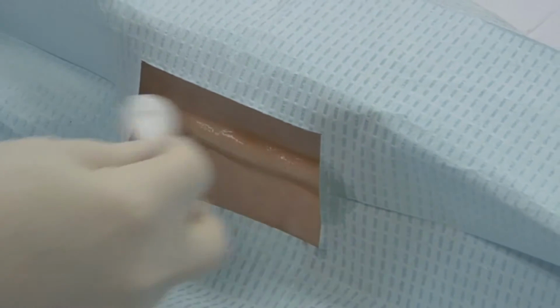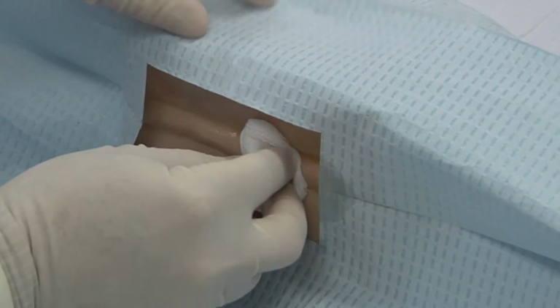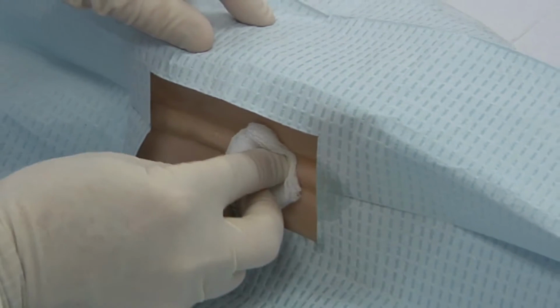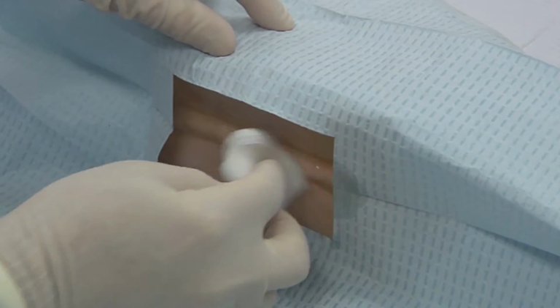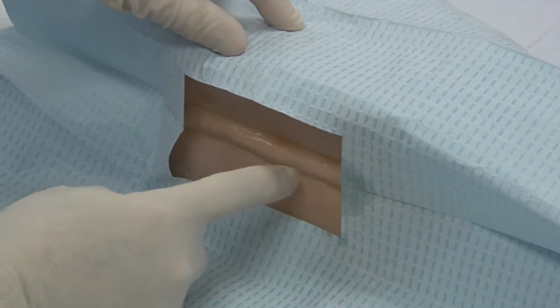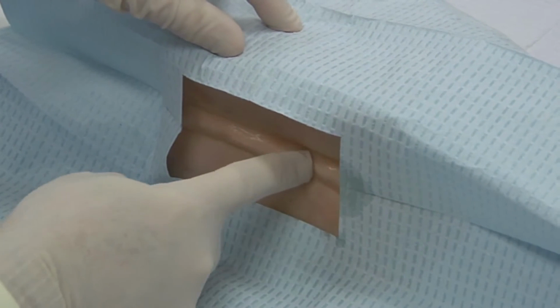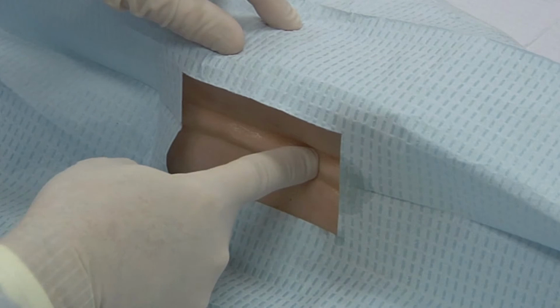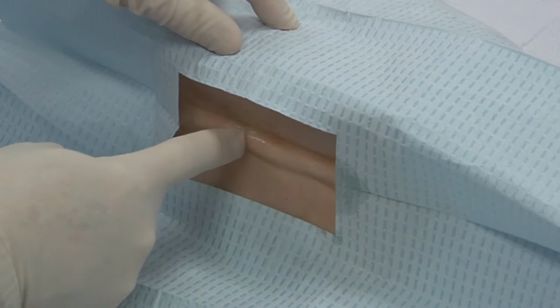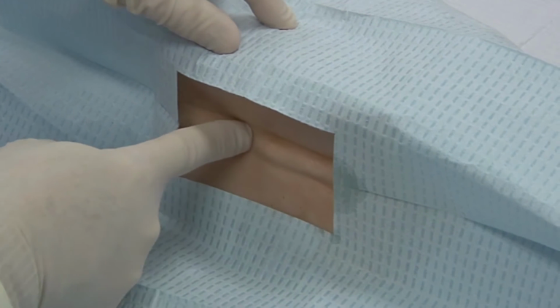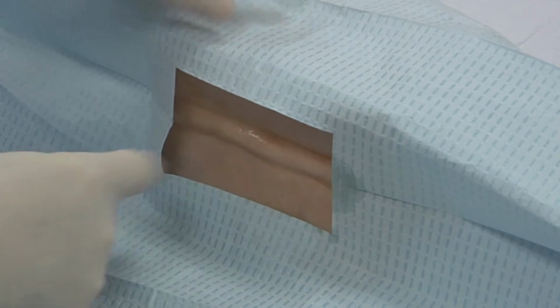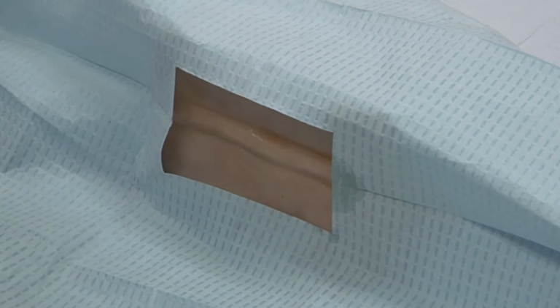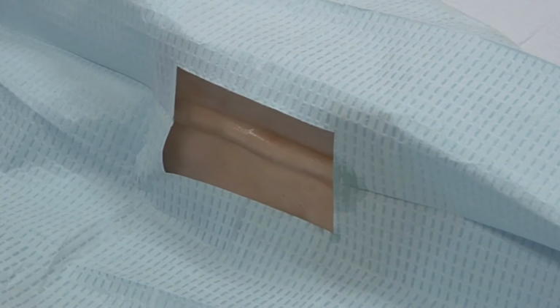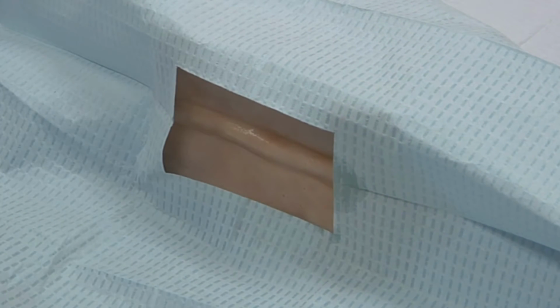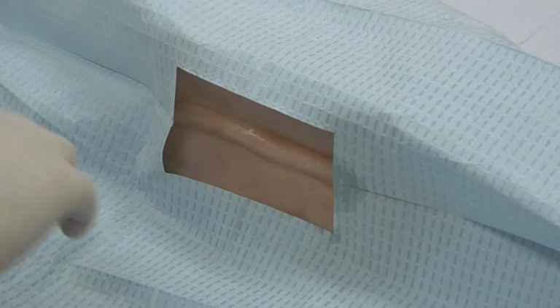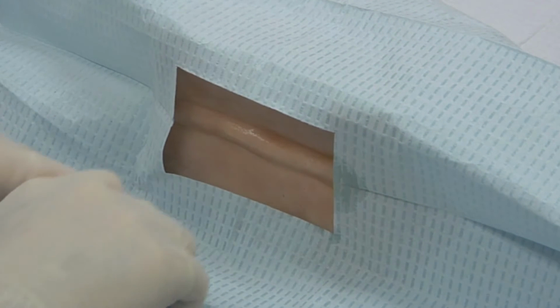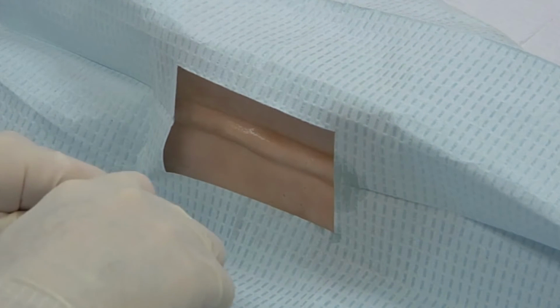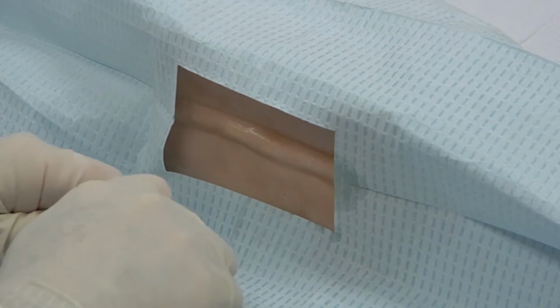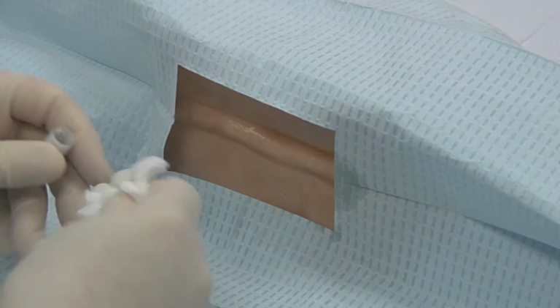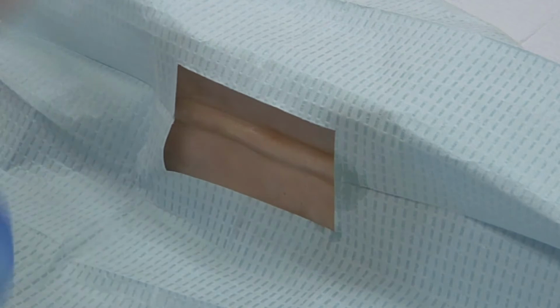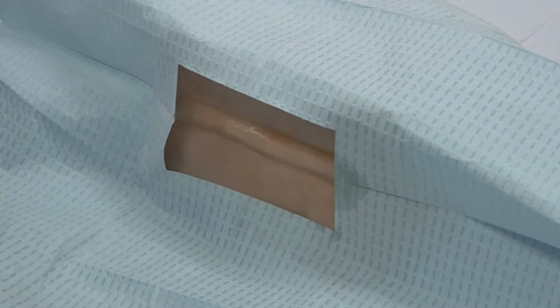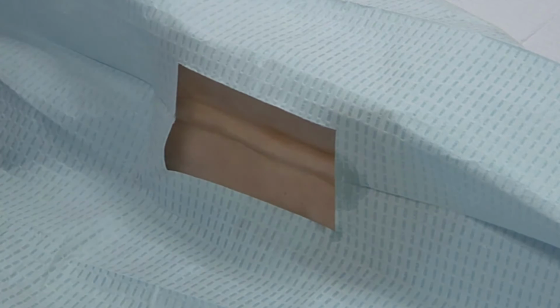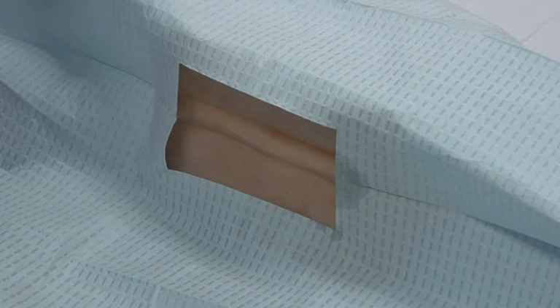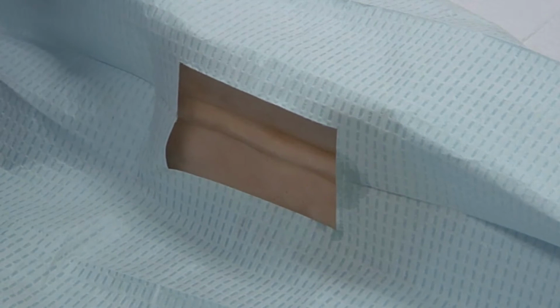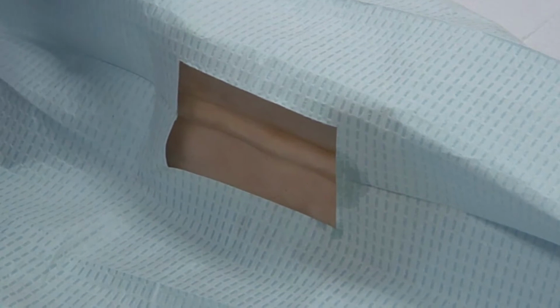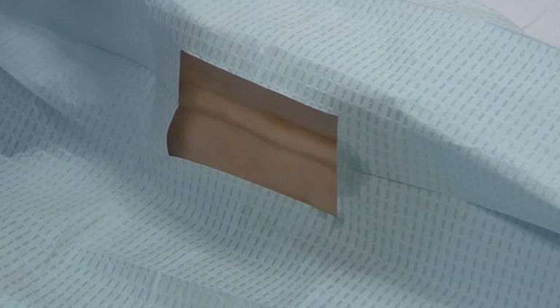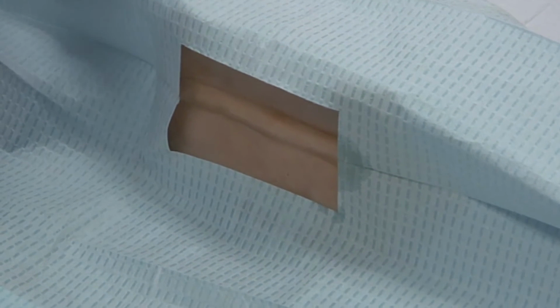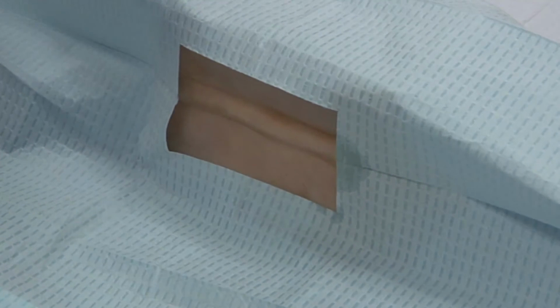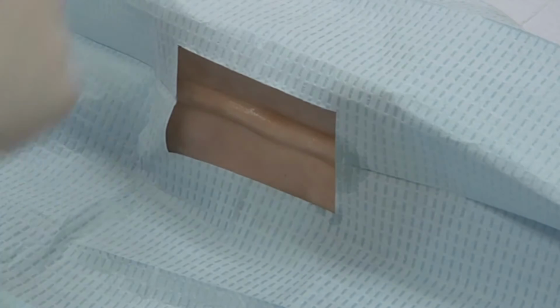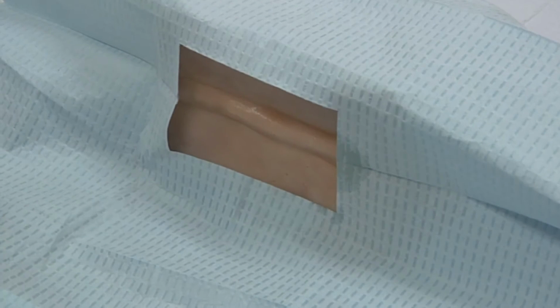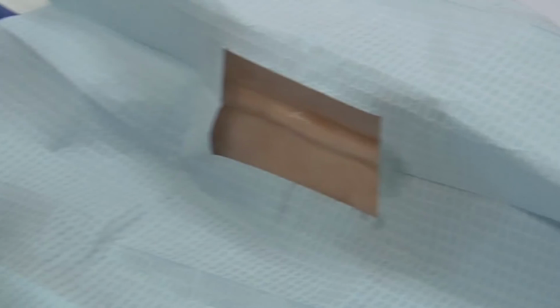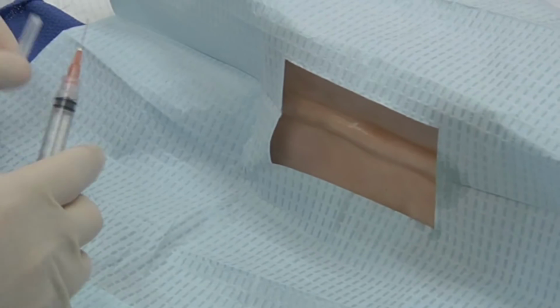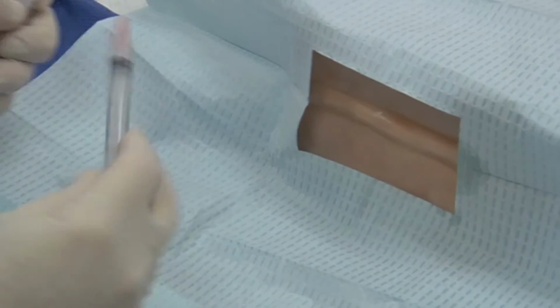It is a good idea to re-palpate the interspace to make sure you are where you want to be. You will draw up some anesthetic solution — usually this is lidocaine, and it's administered with a small needle such as a 22 gauge.